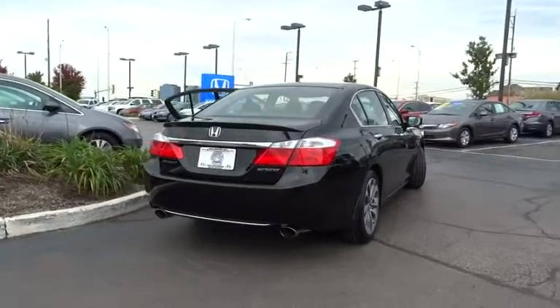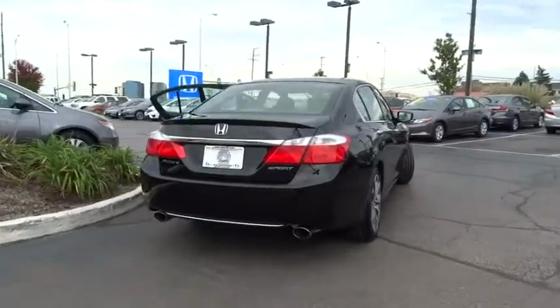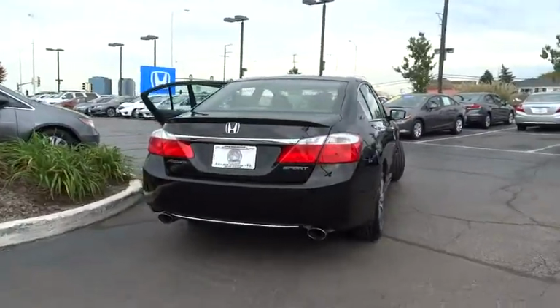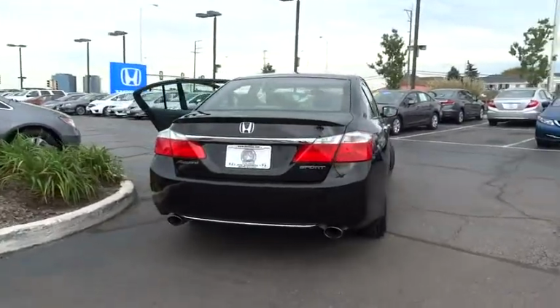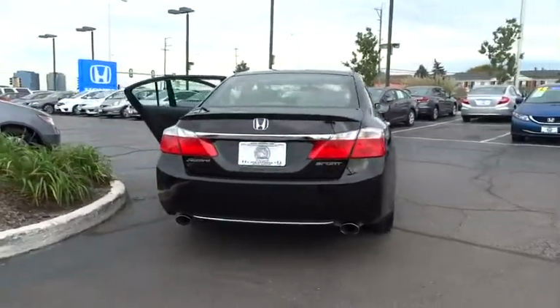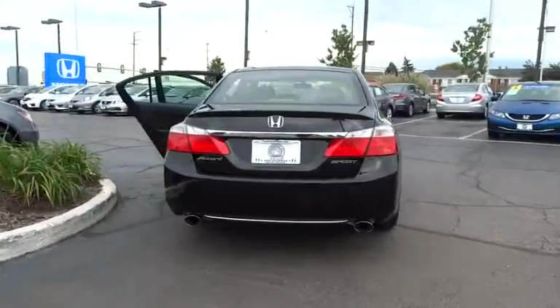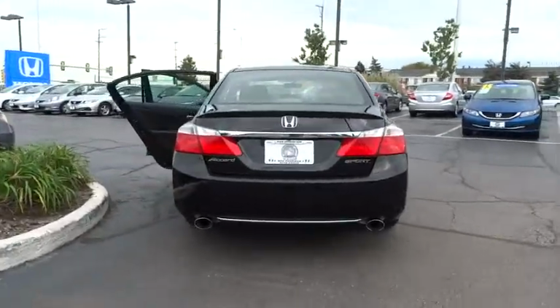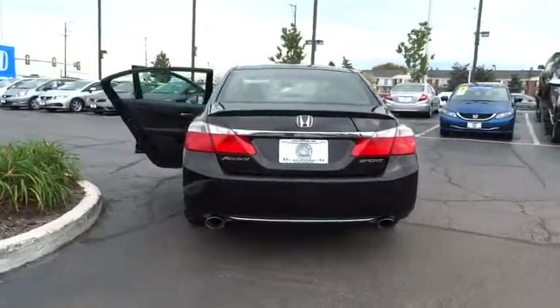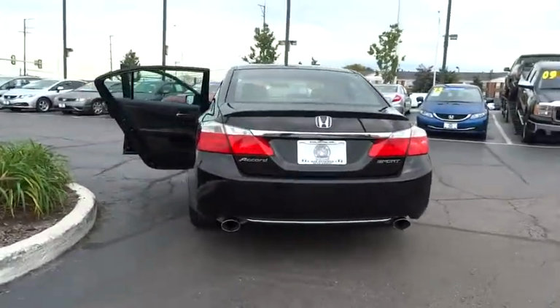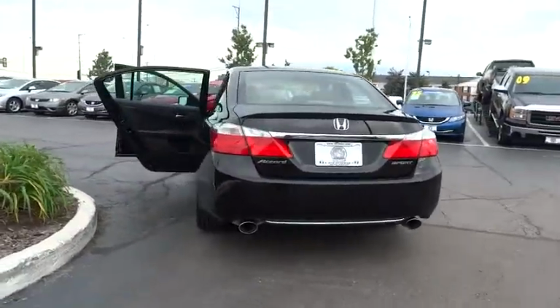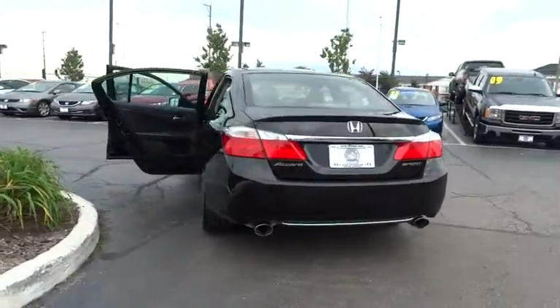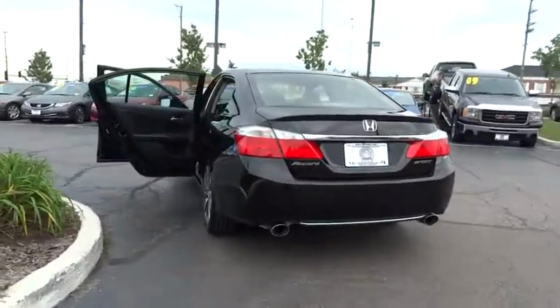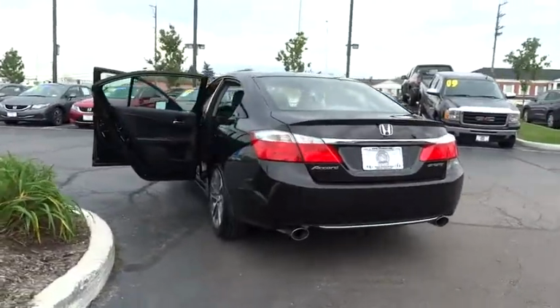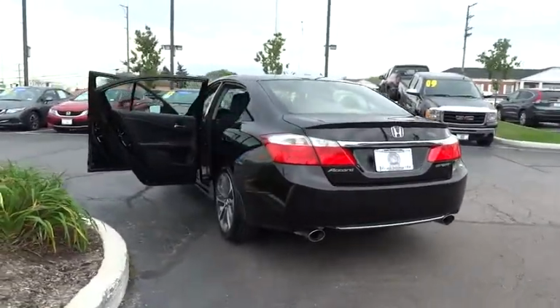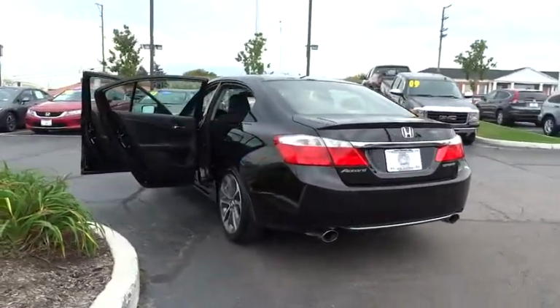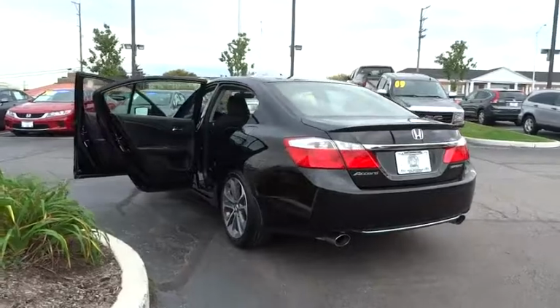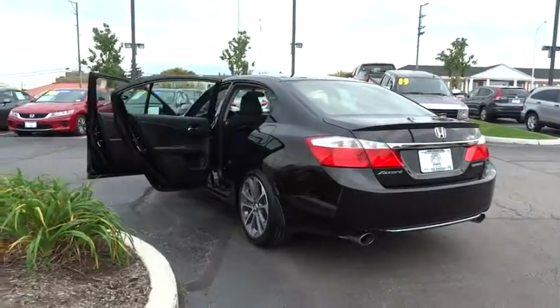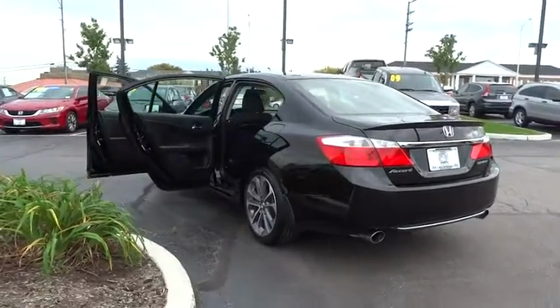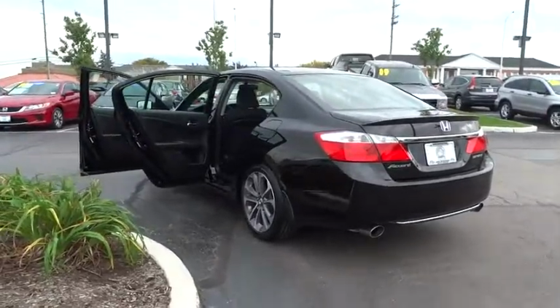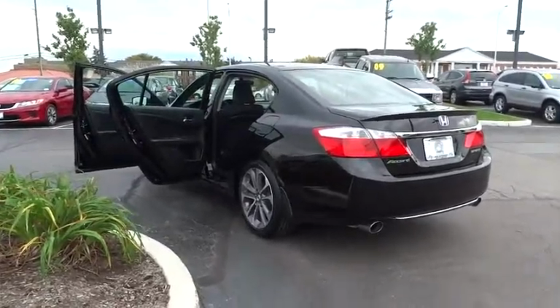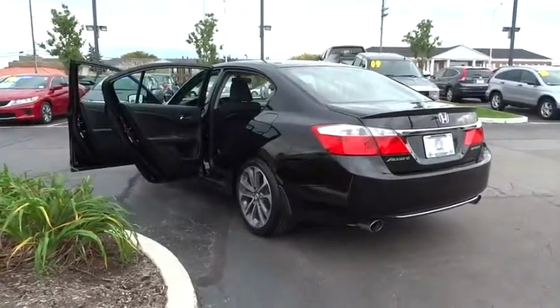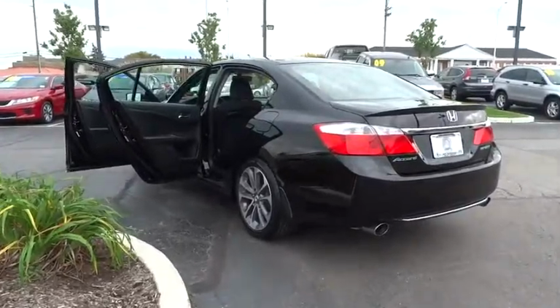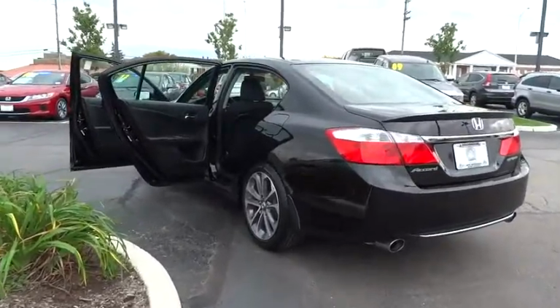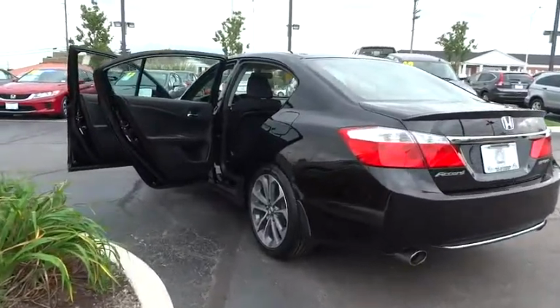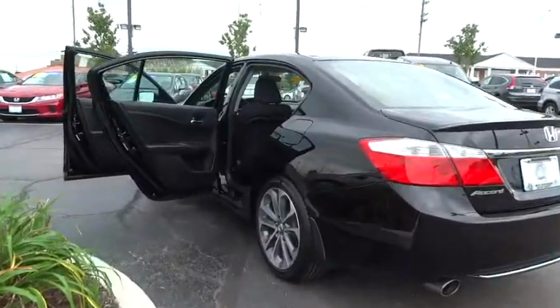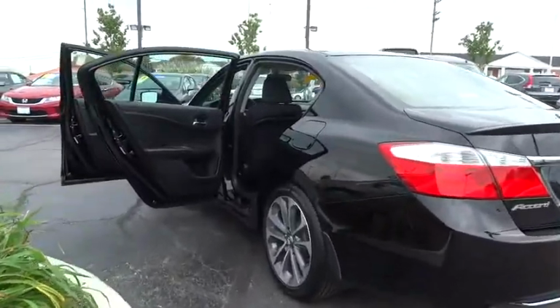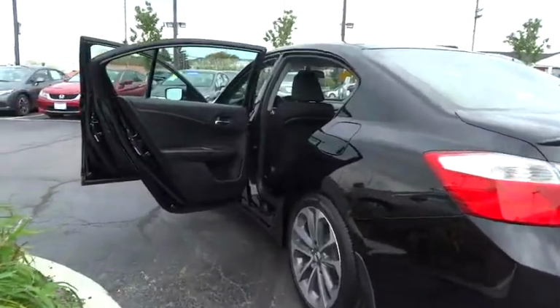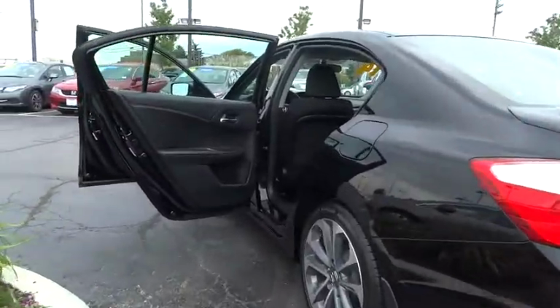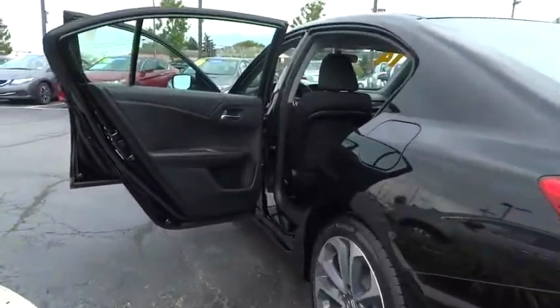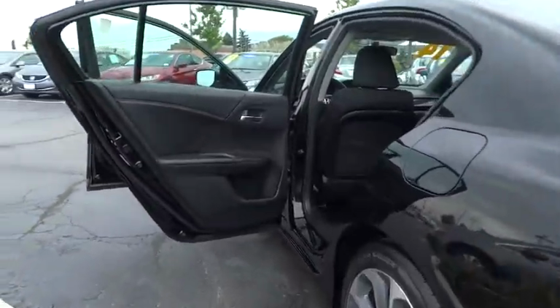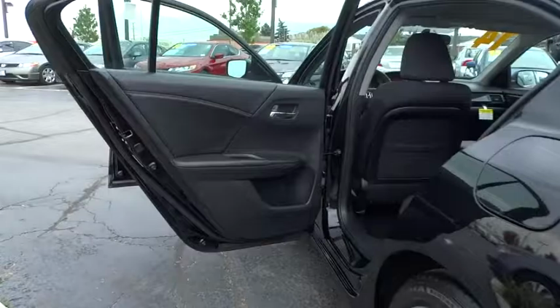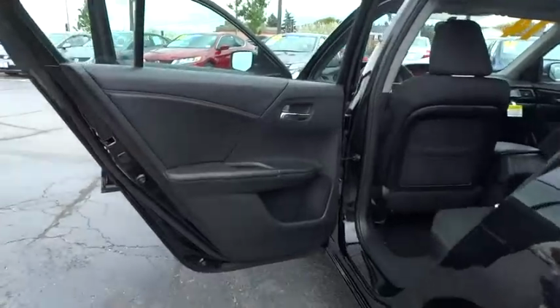Traction control, leather-wrapped steering wheel, dual airbags, alloy wheels, power steering, four-wheel disc brakes, electronic stability control, fog lights, CD player.